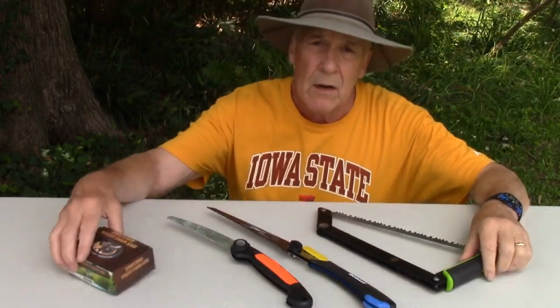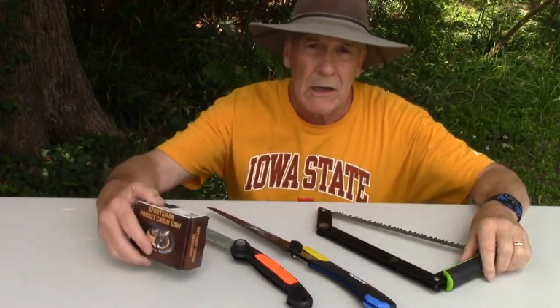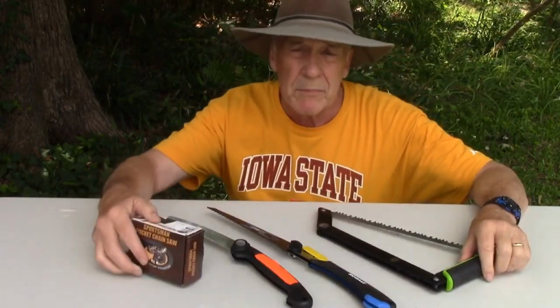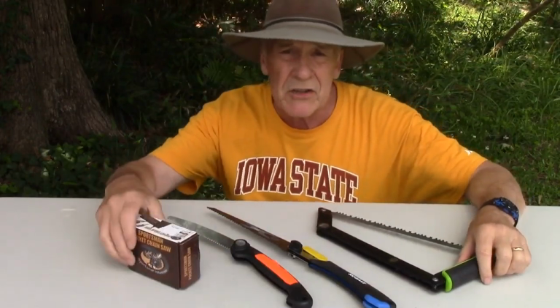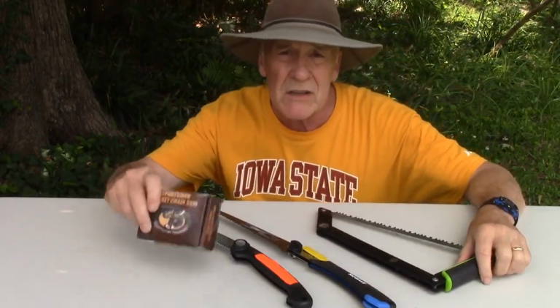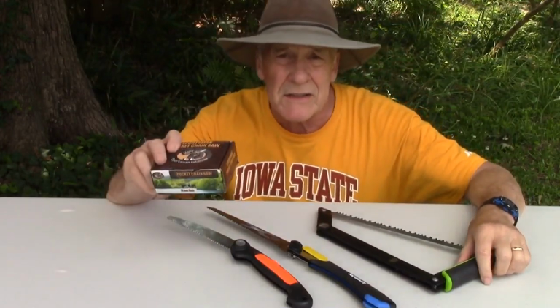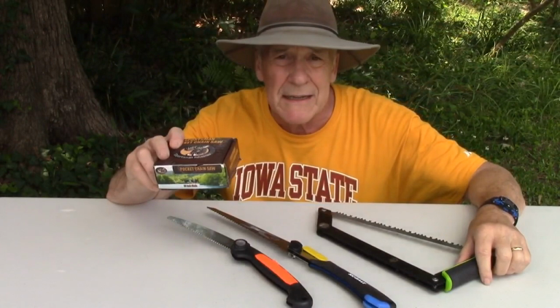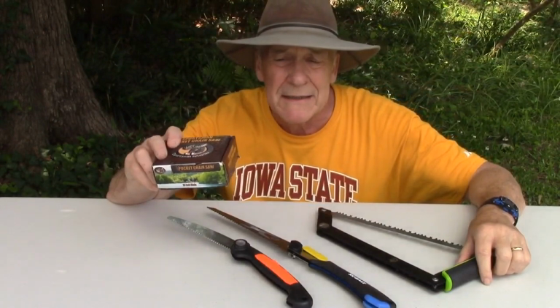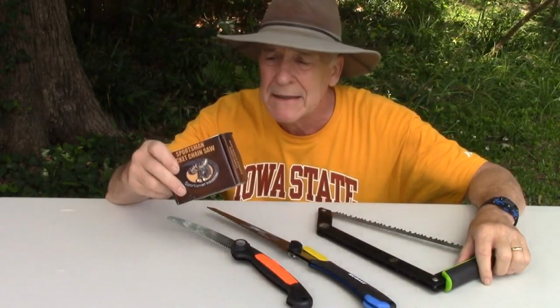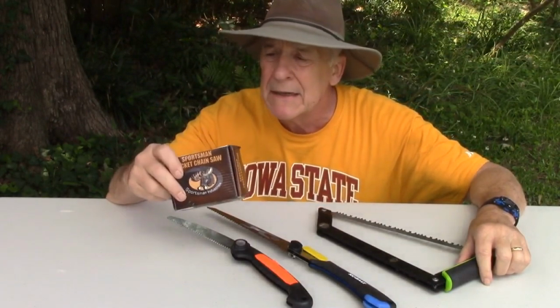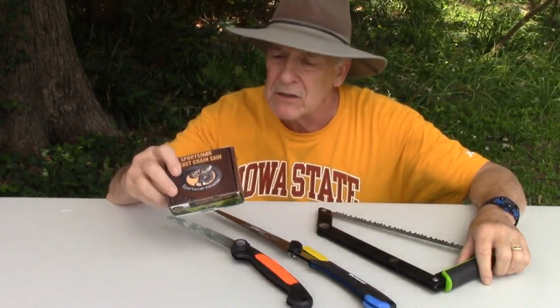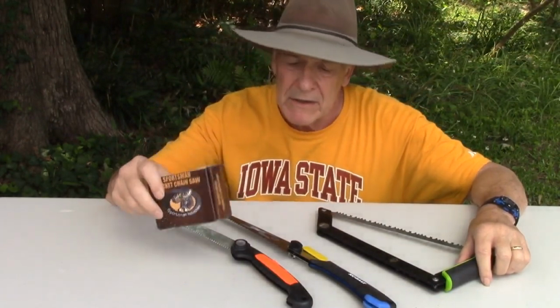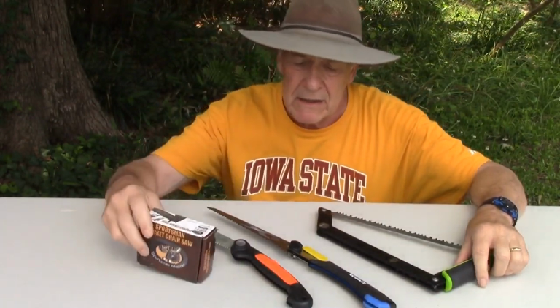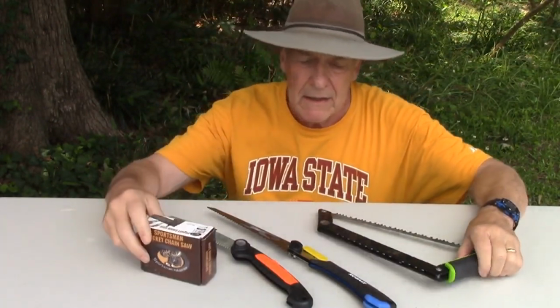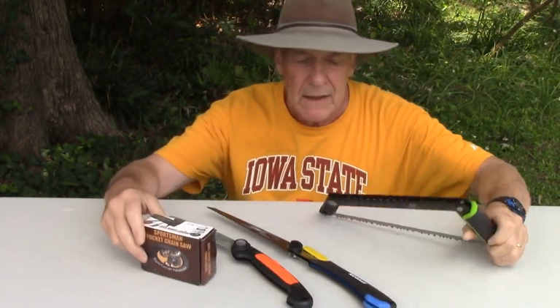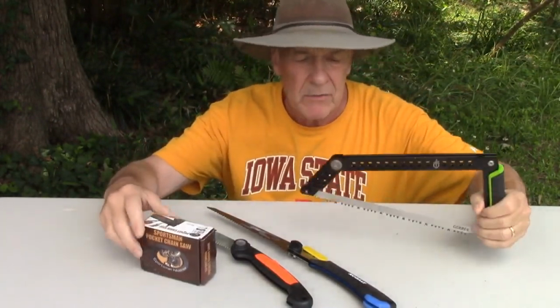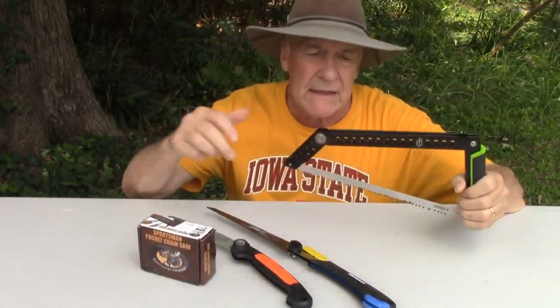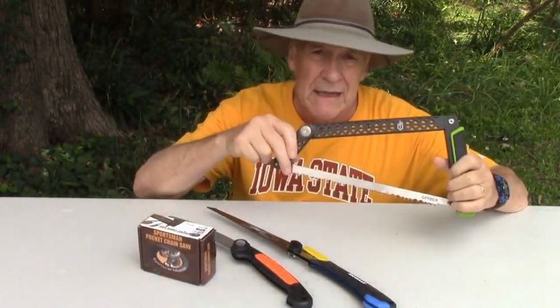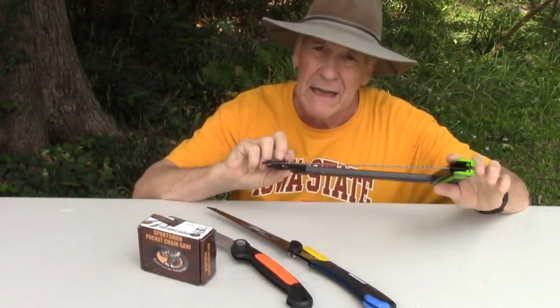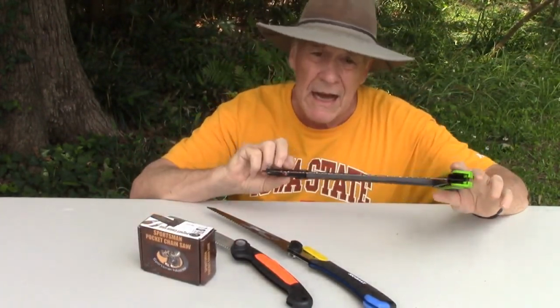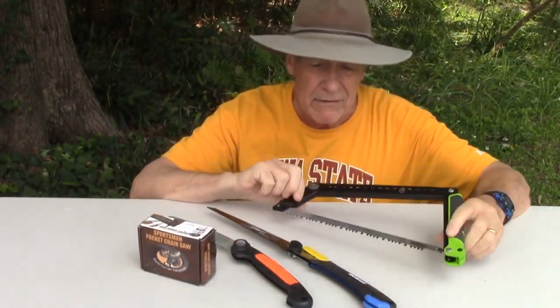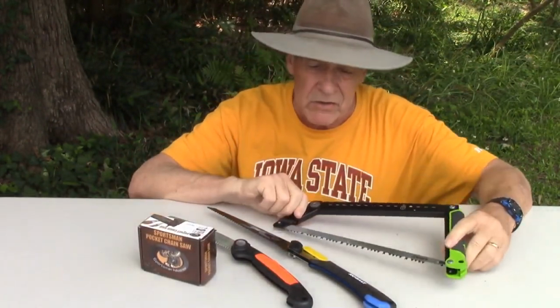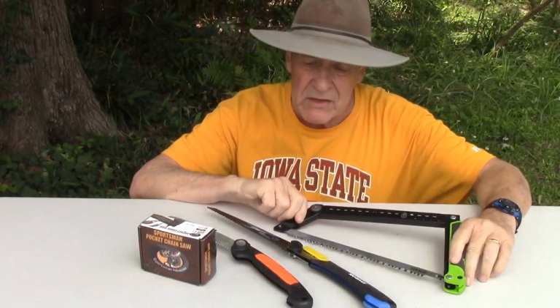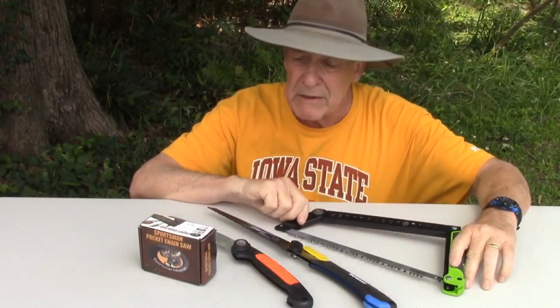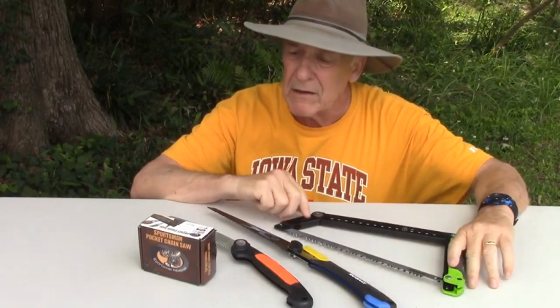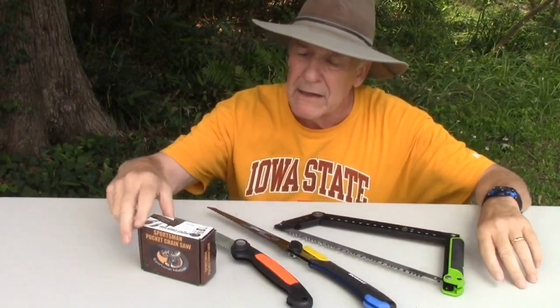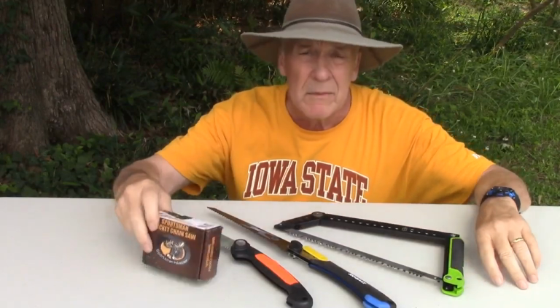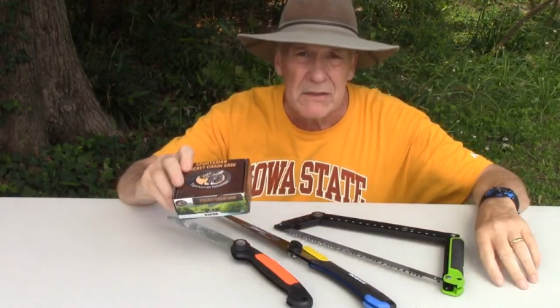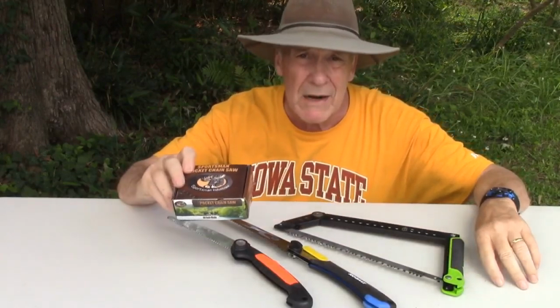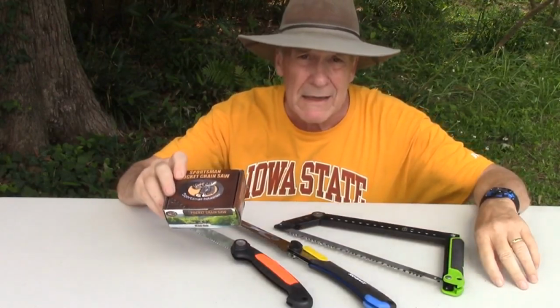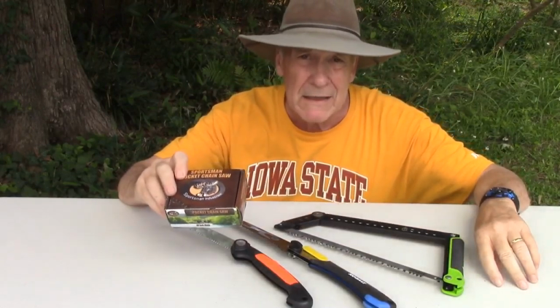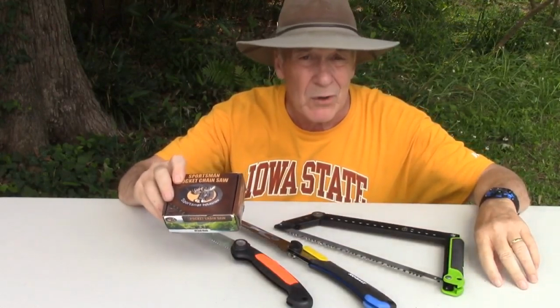We're going to look at the pocket chainsaw today. It's a little bitty thing. Obviously, I have other saws I can rely on, but this is one I like, and here's why.